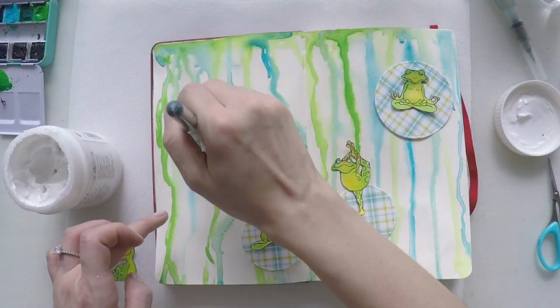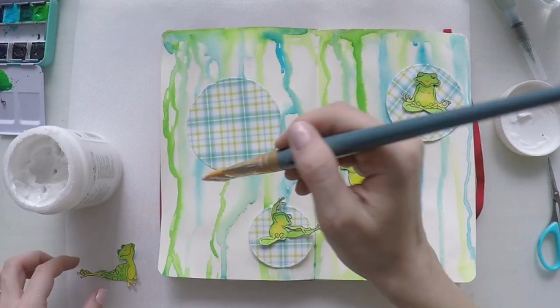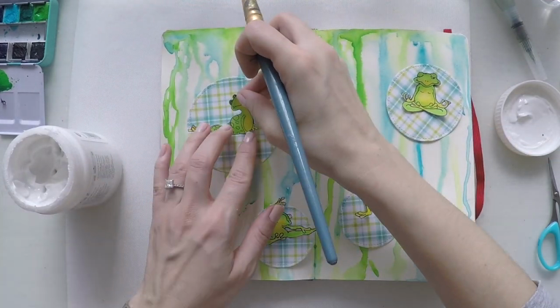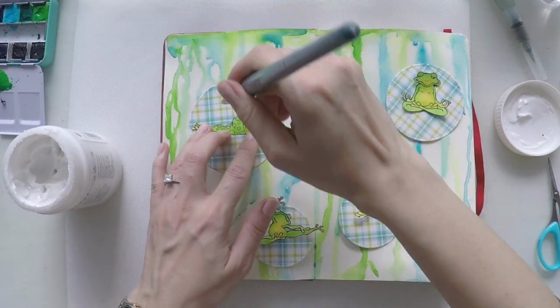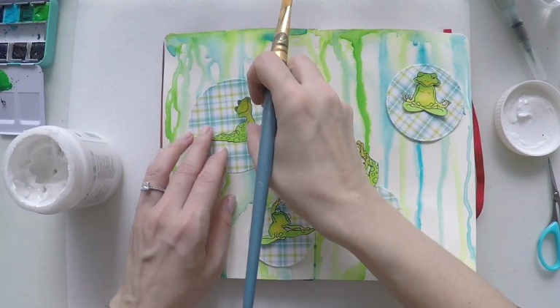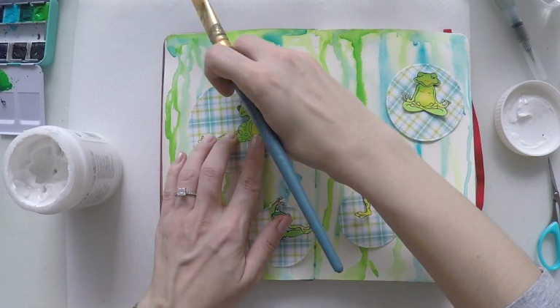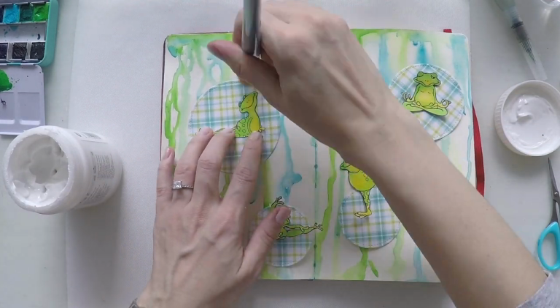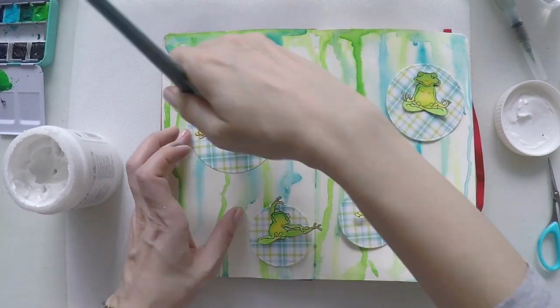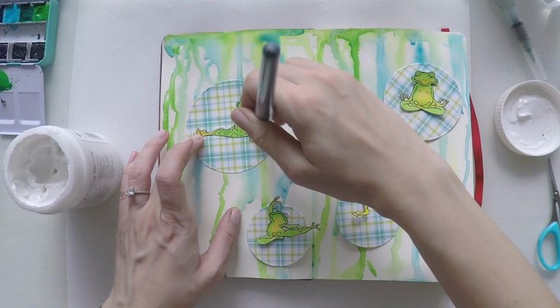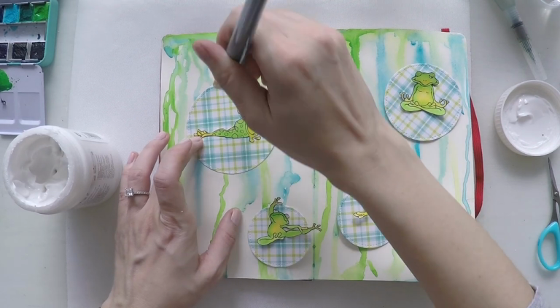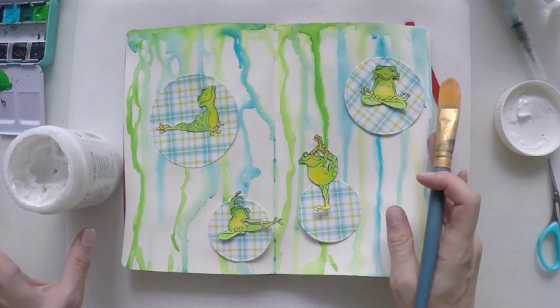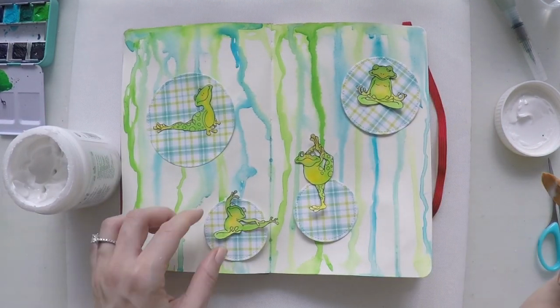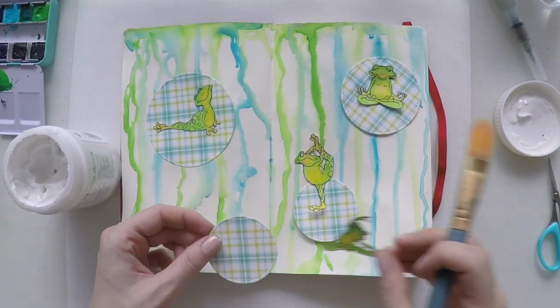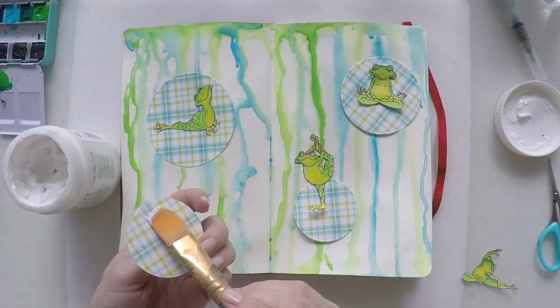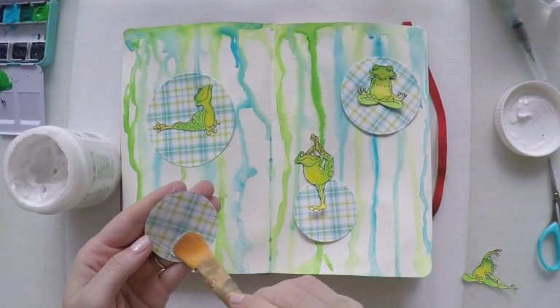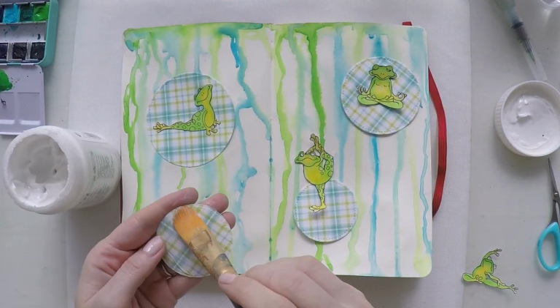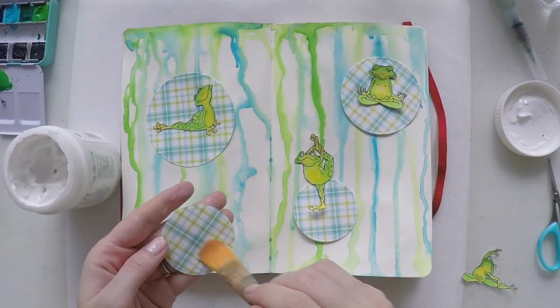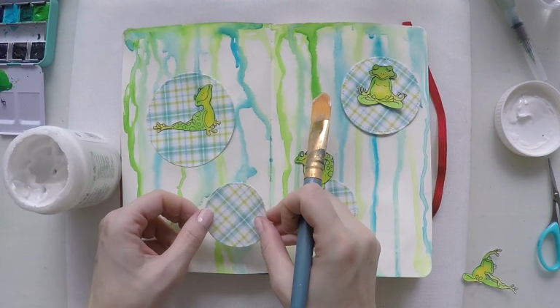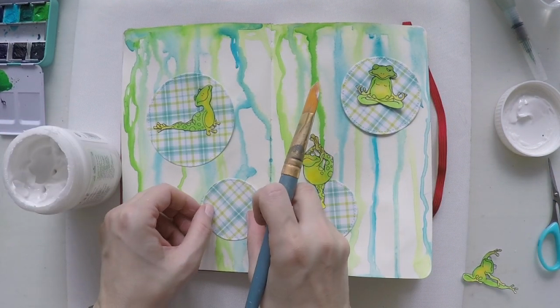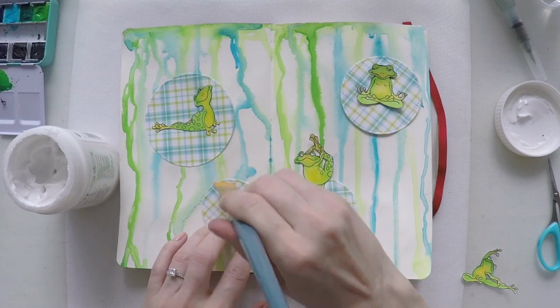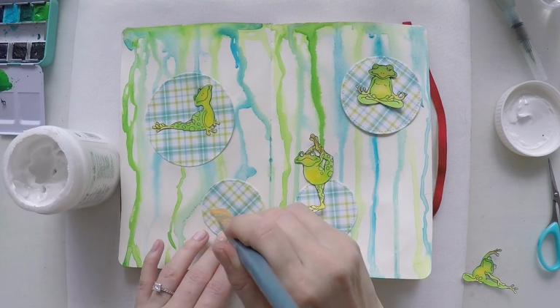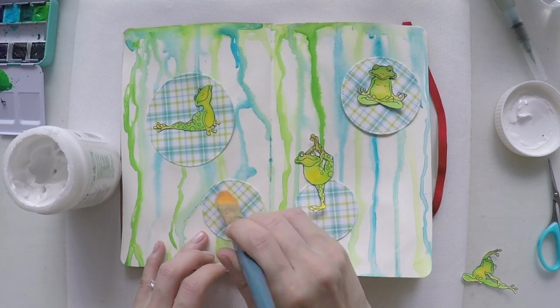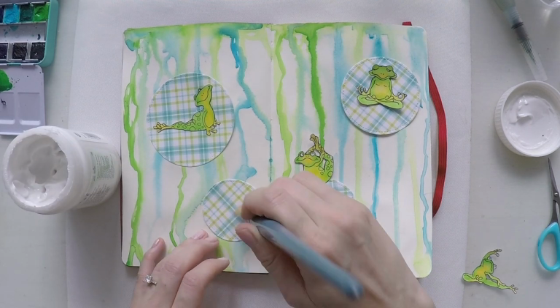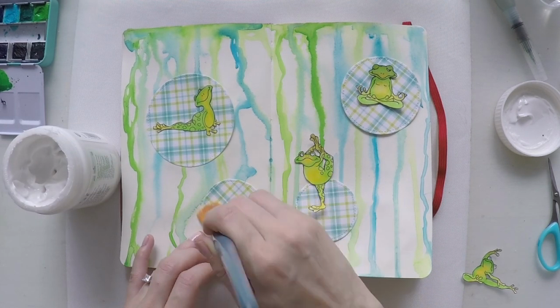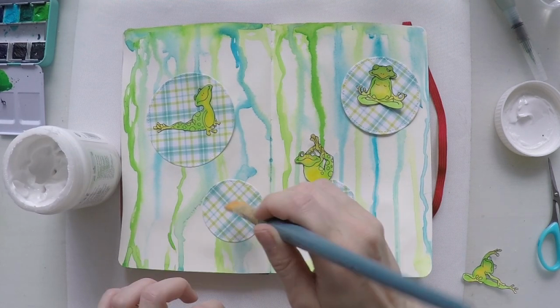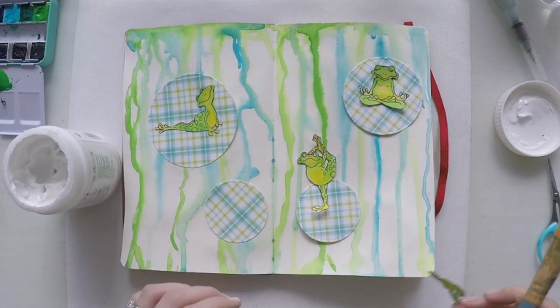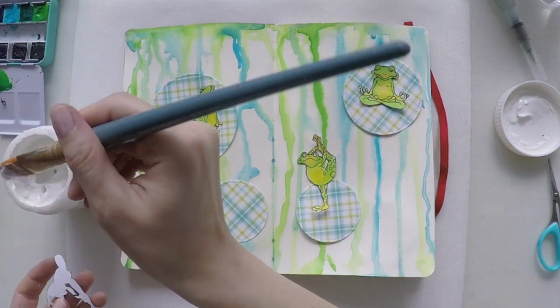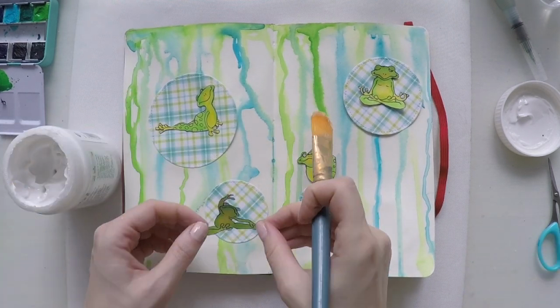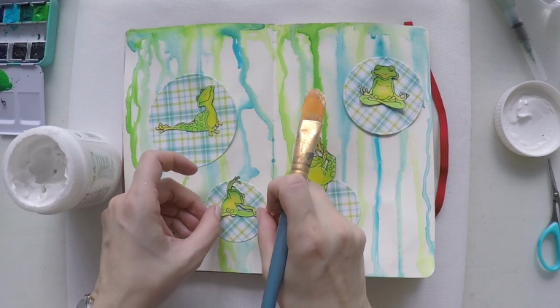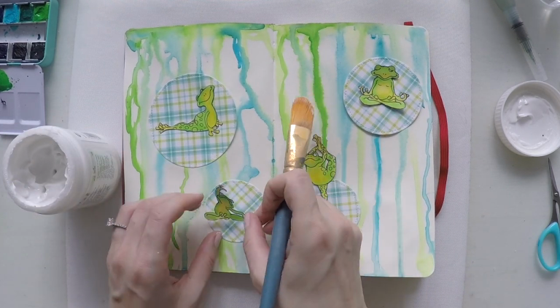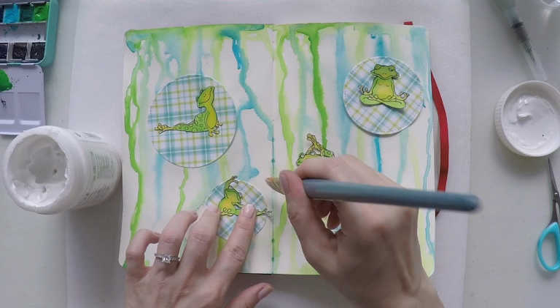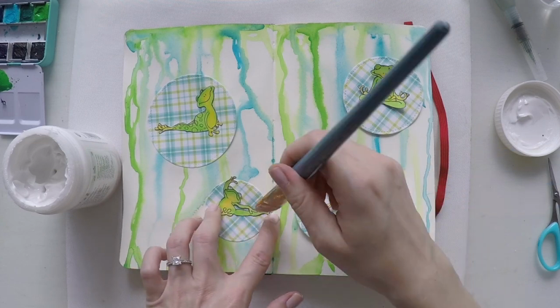I am covering these circles with matte medium as well. I'm using a dry brush. Remember we have watercolors on the frogs and on the background so they will move with matte medium, so I'm being really careful and not using too much.